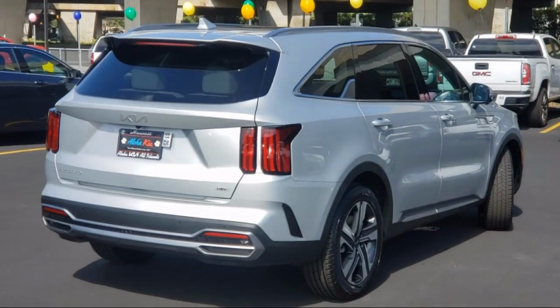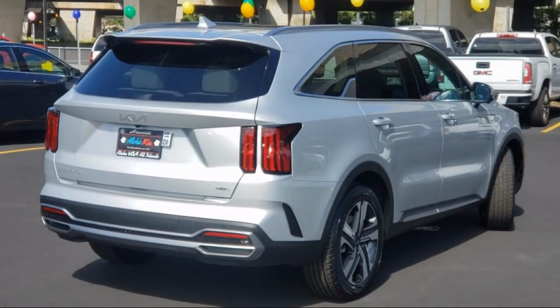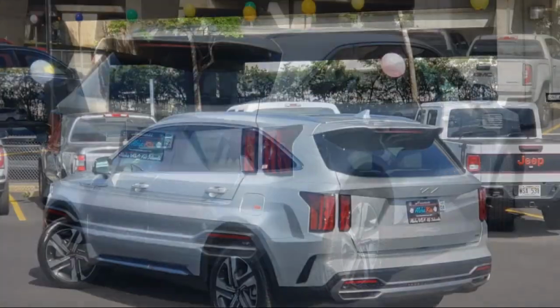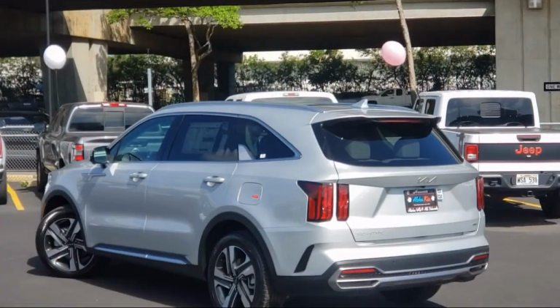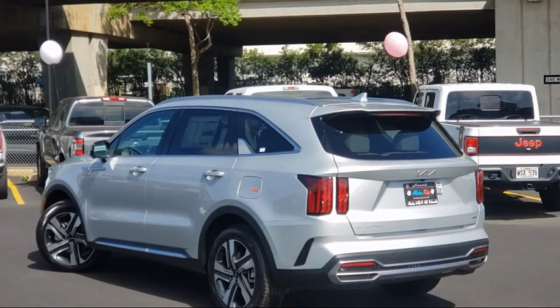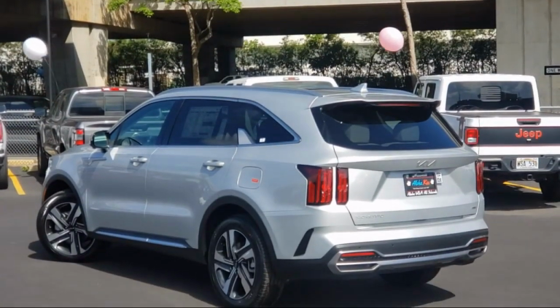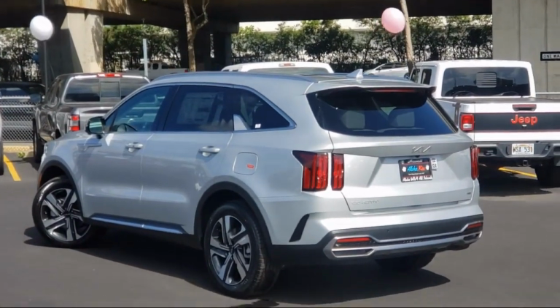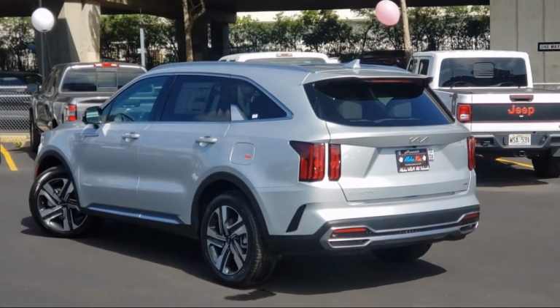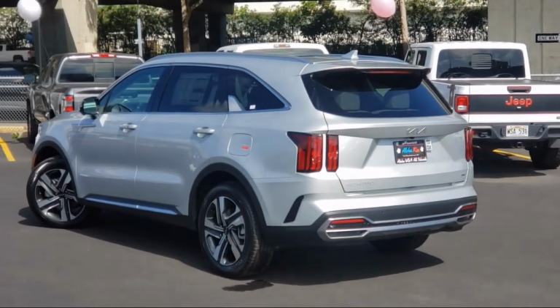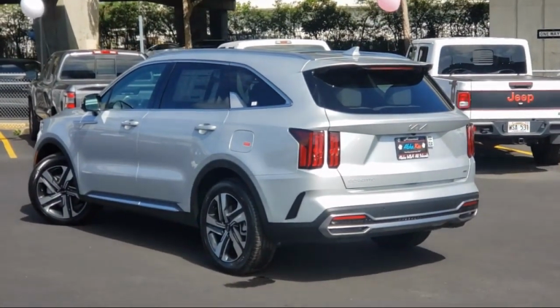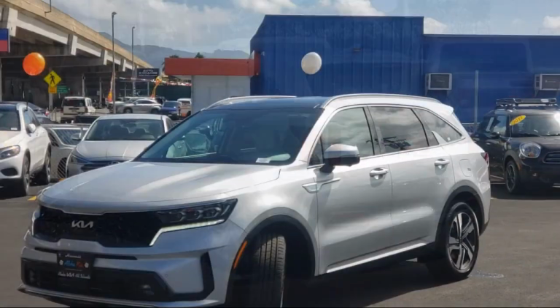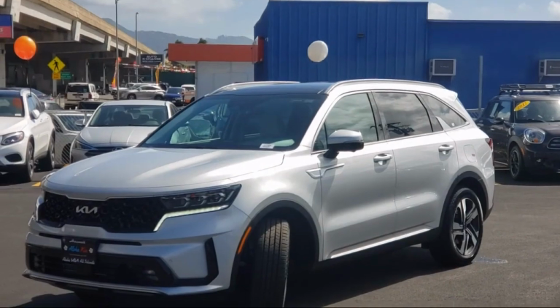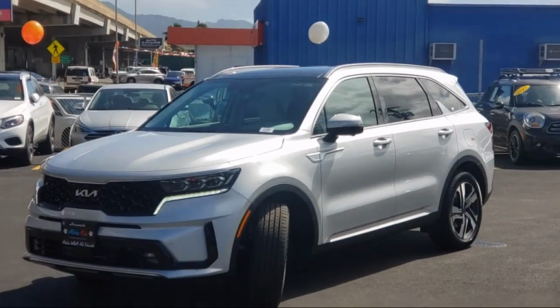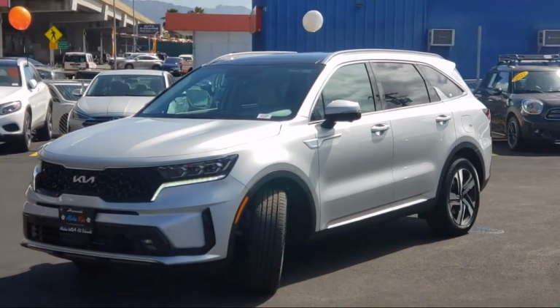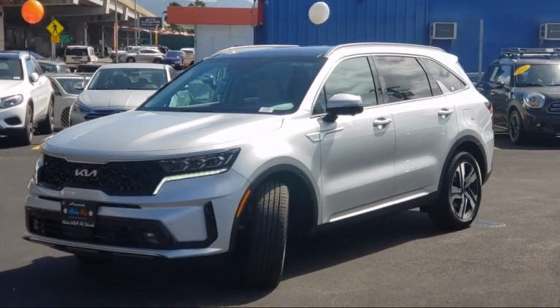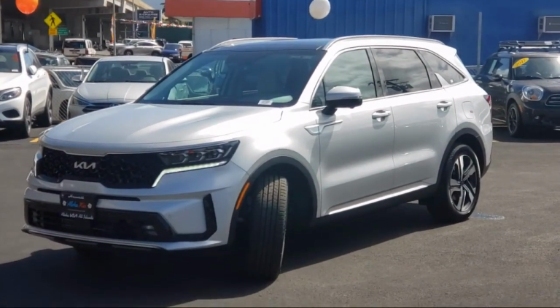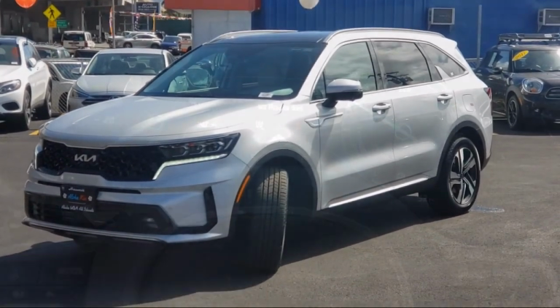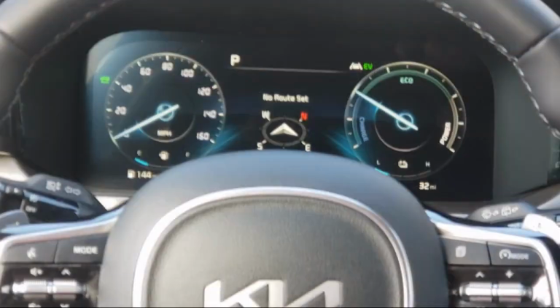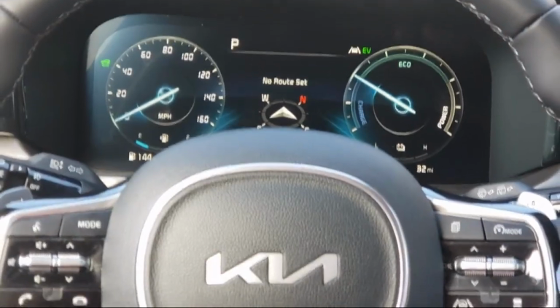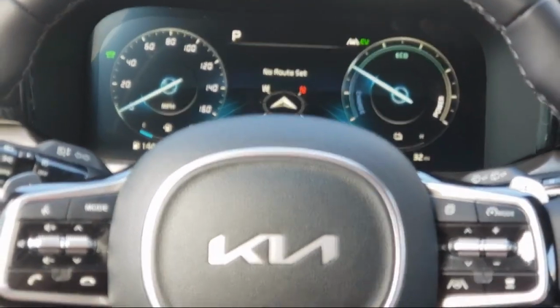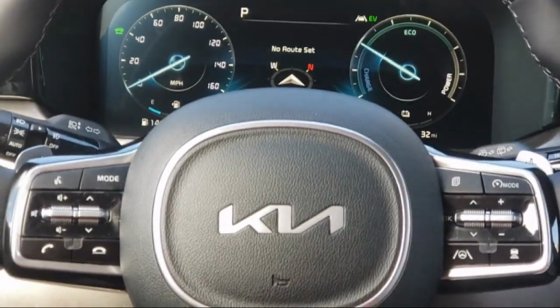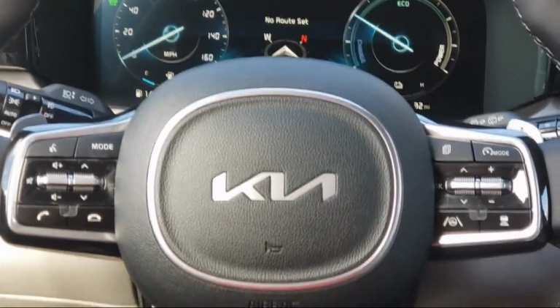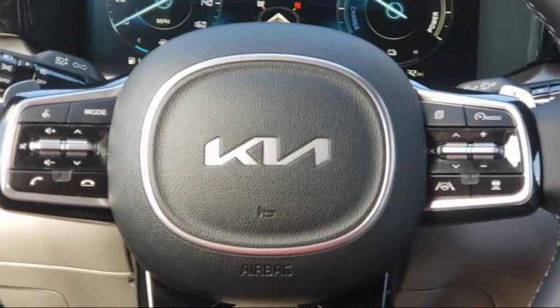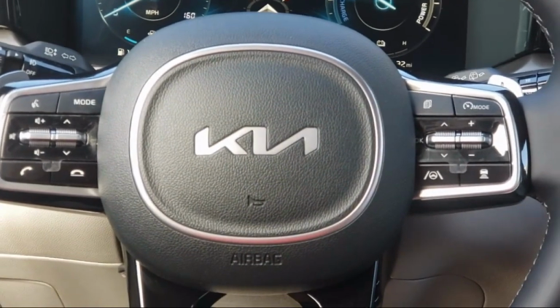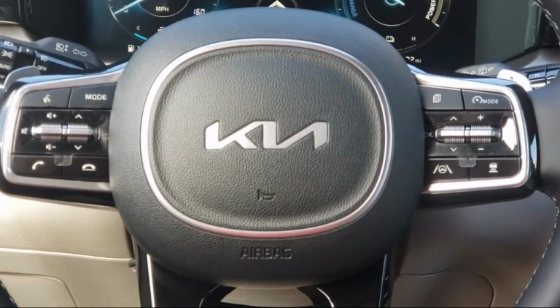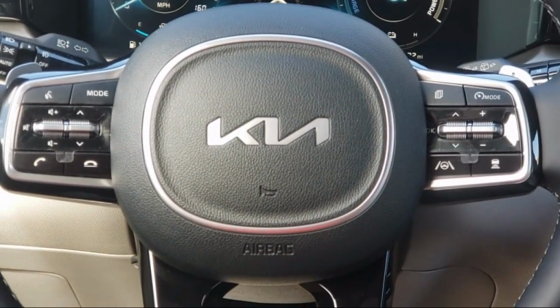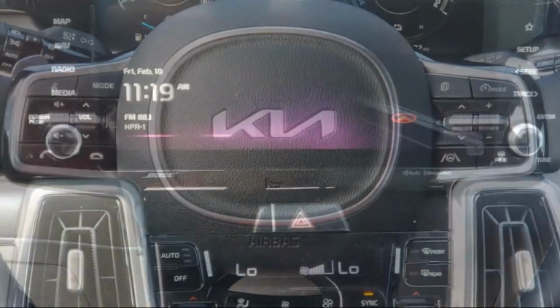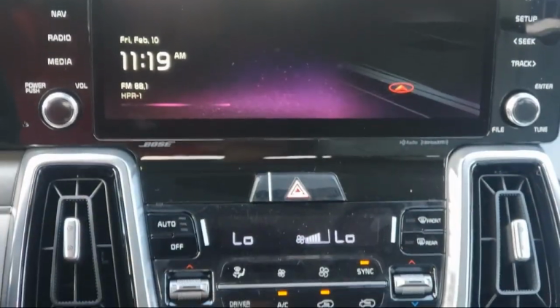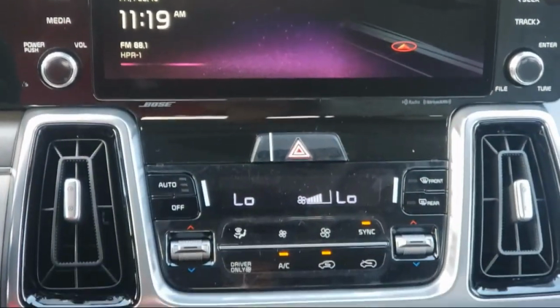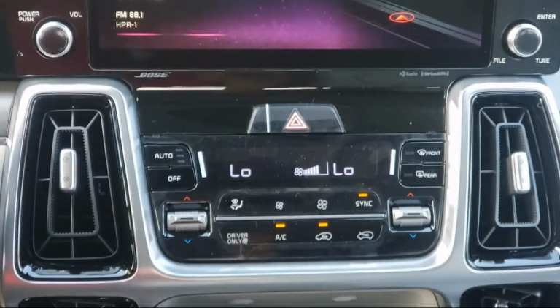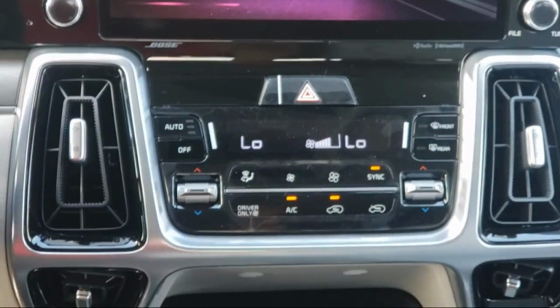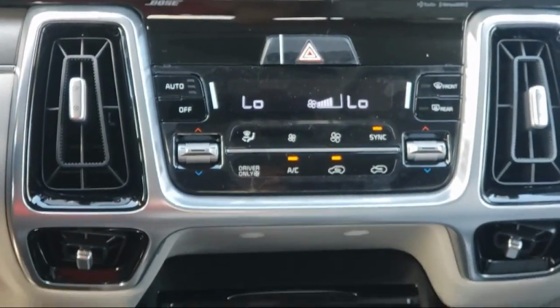Through Ohana dealers since 1997, Aloha Kia has seven dealerships statewide on all islands. Our friendly, multilingual staff is proud to offer our guests the best purchasing and owning experience, no matter what island you're on.